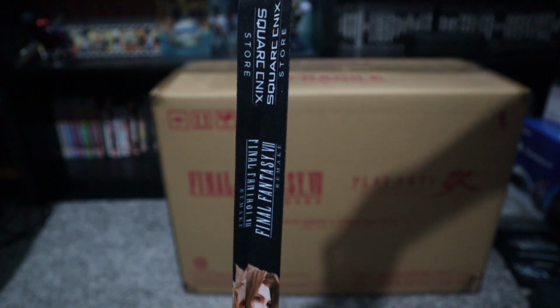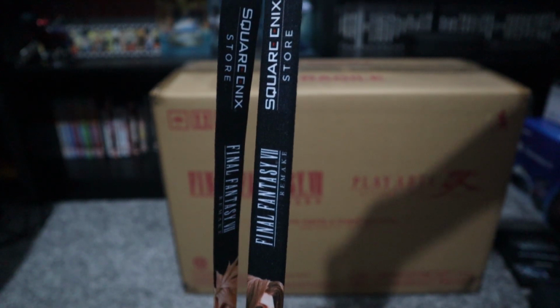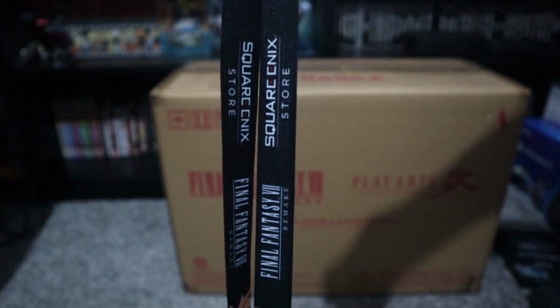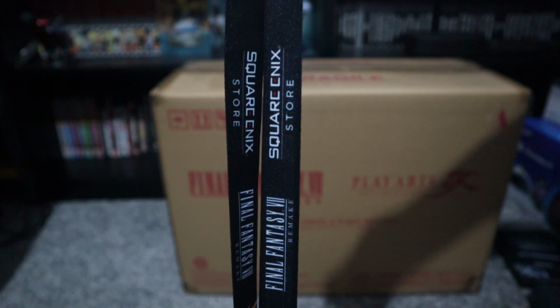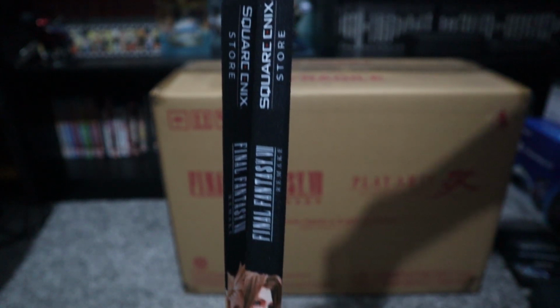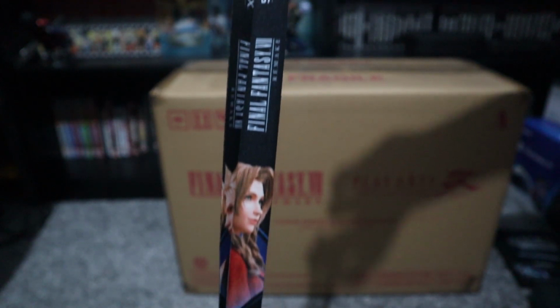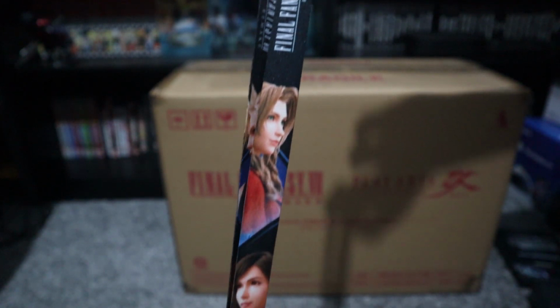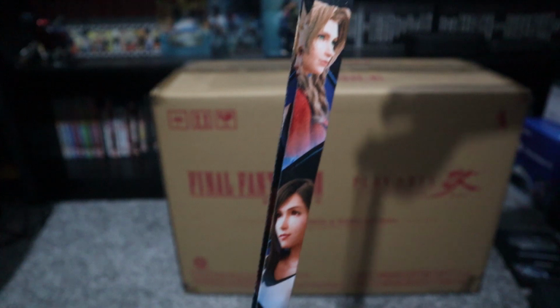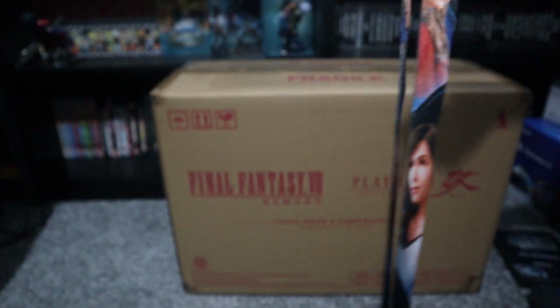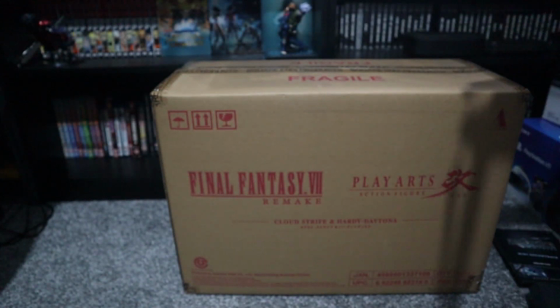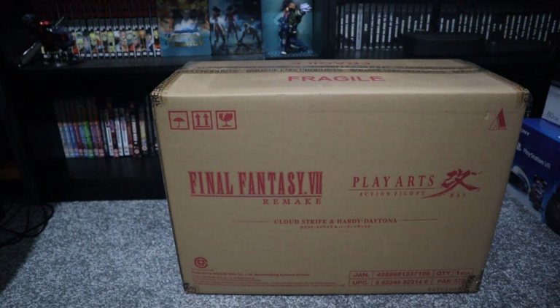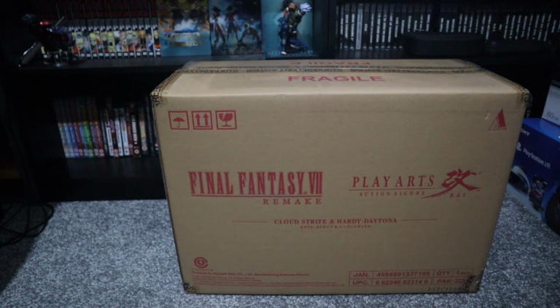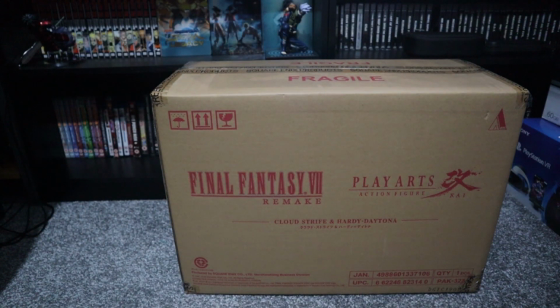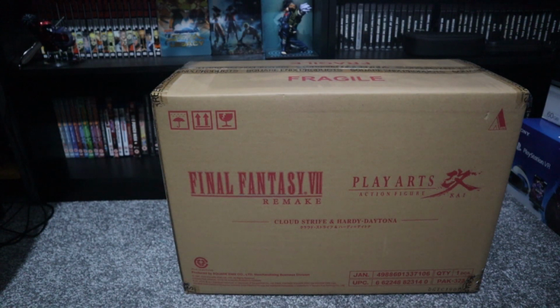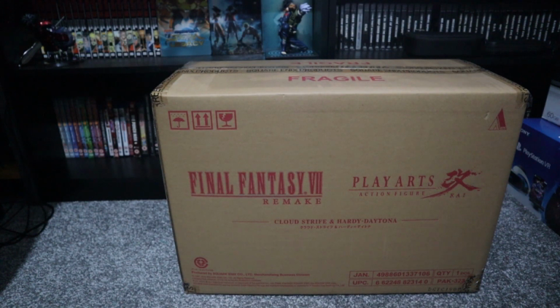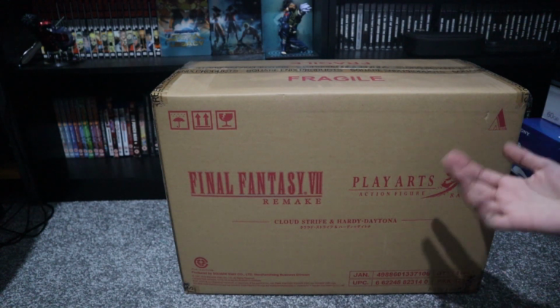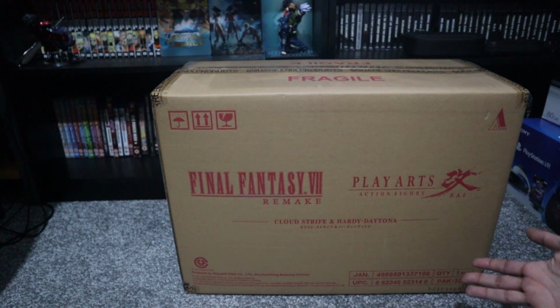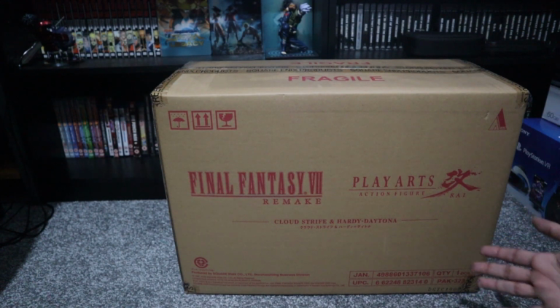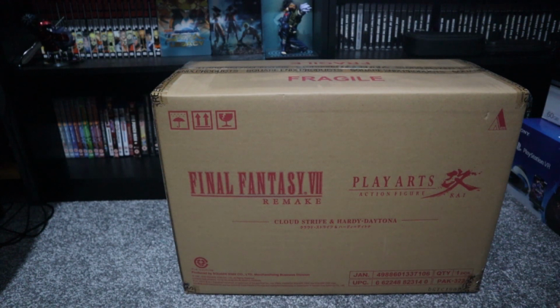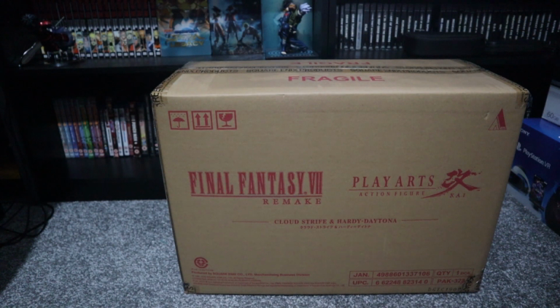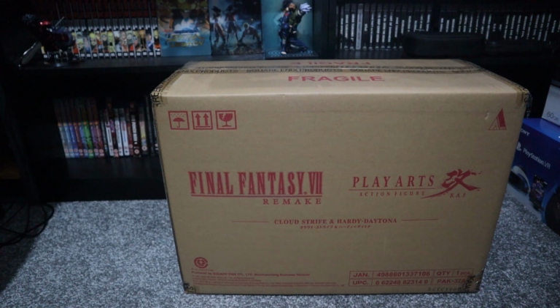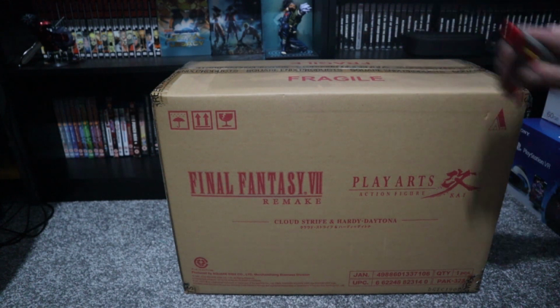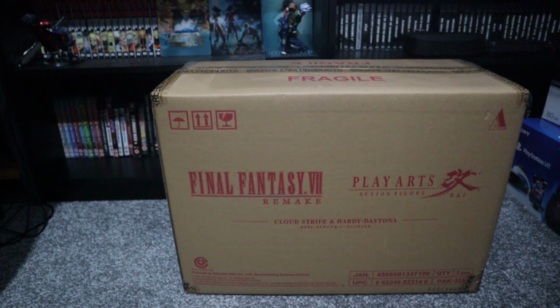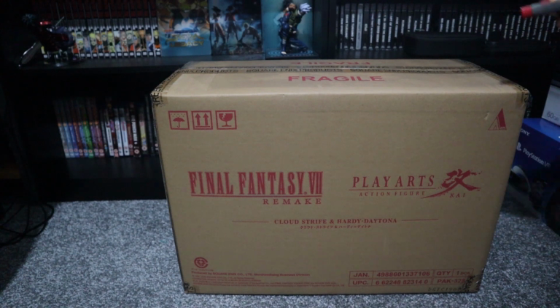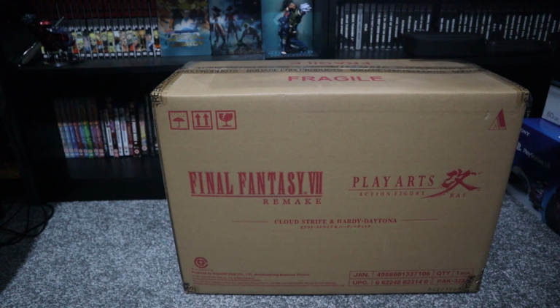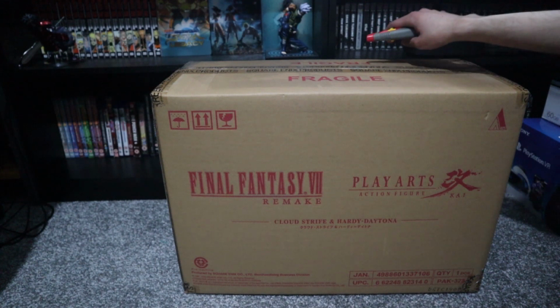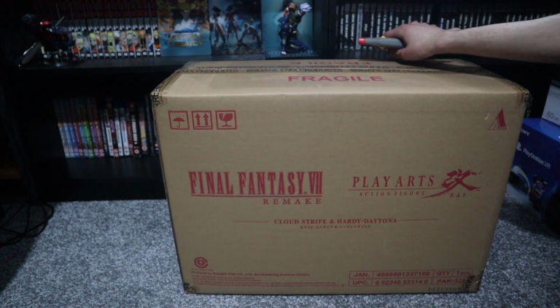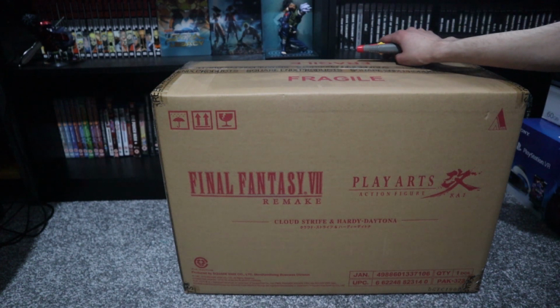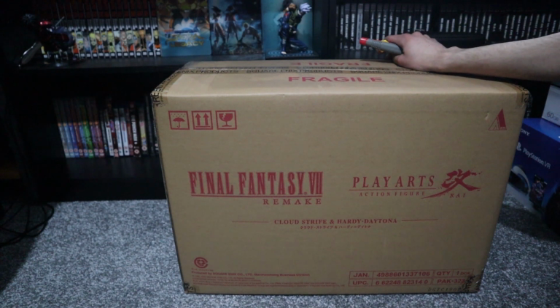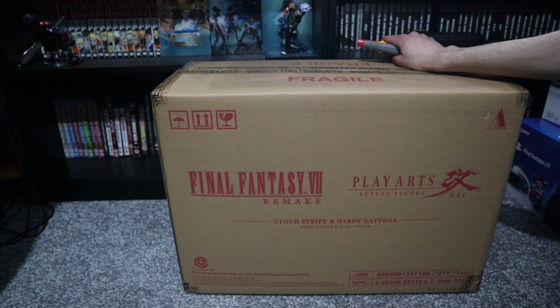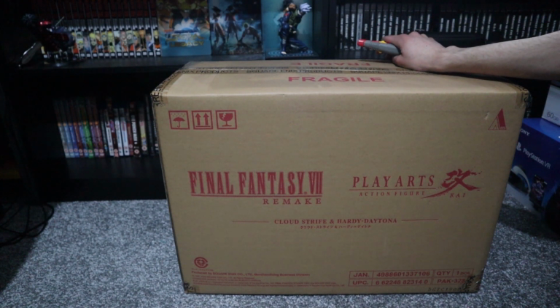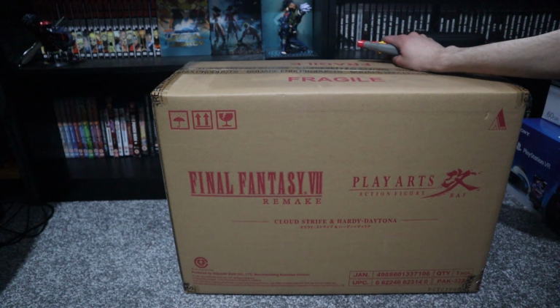Yeah, I said Aerith. My first exposure to them was Kingdom Hearts, and my first Final Fantasy game I ever played was Final Fantasy X, so.